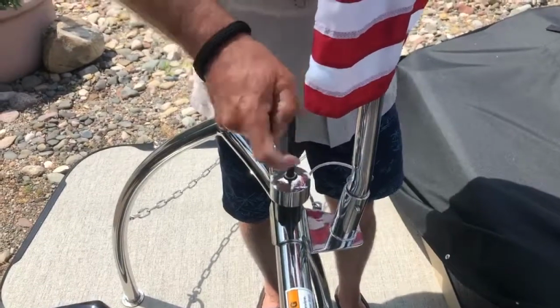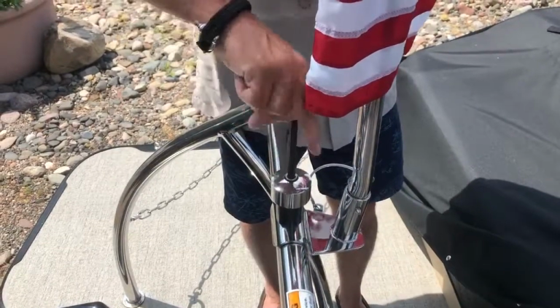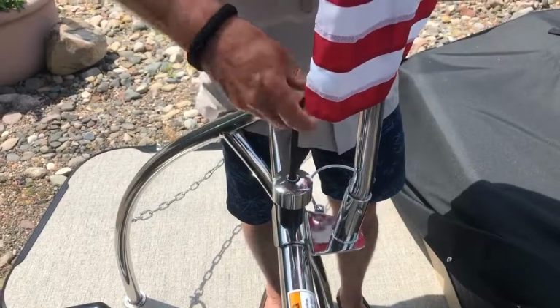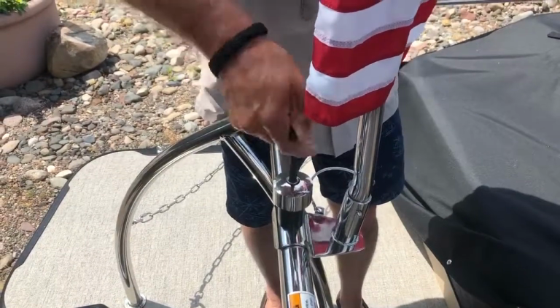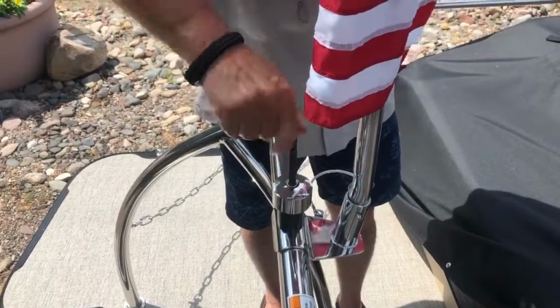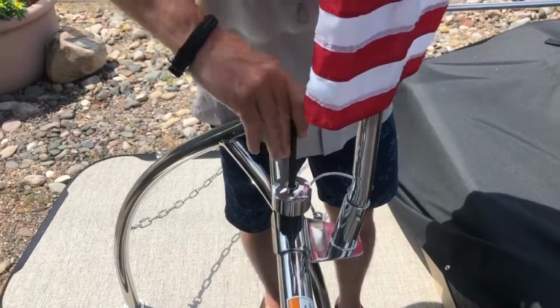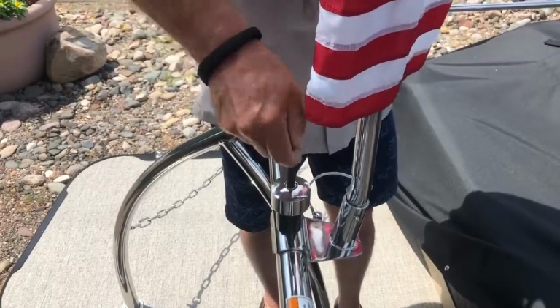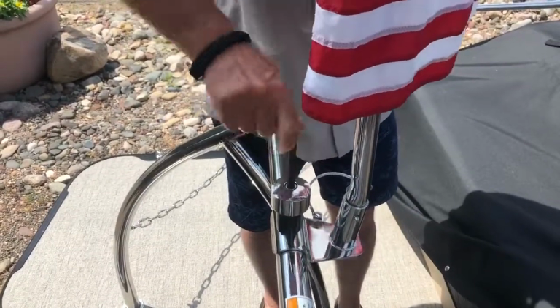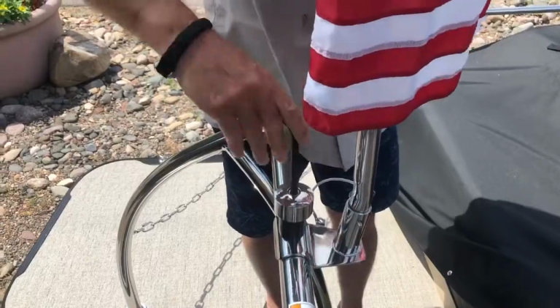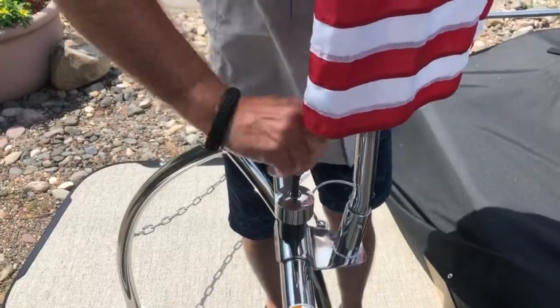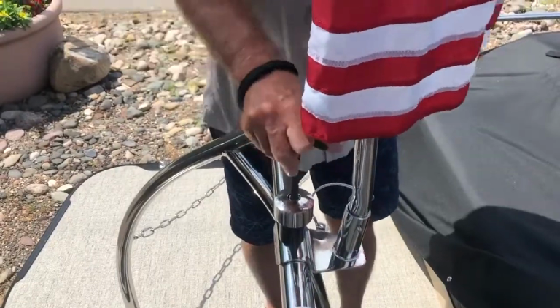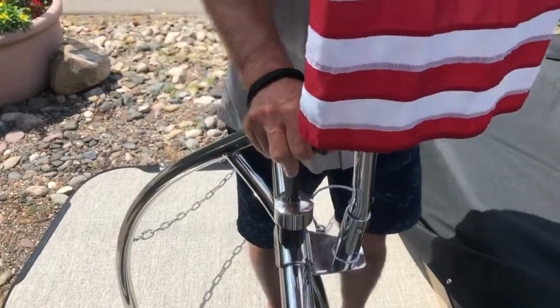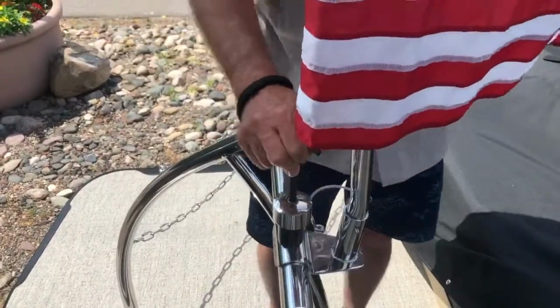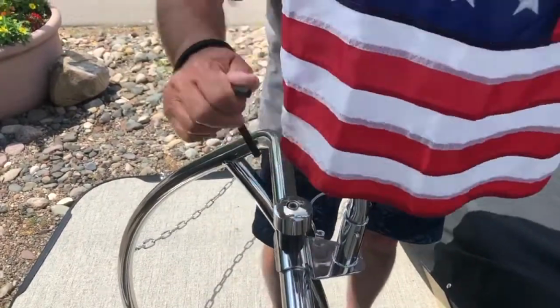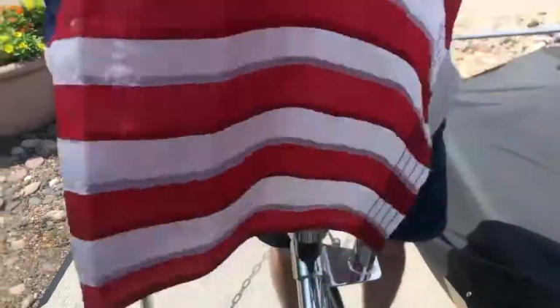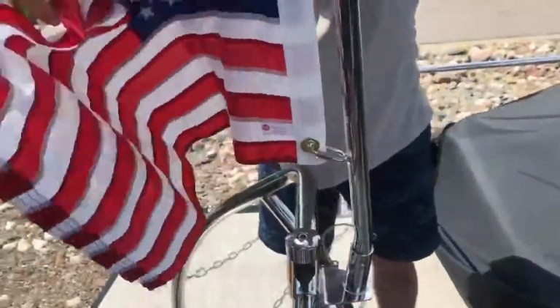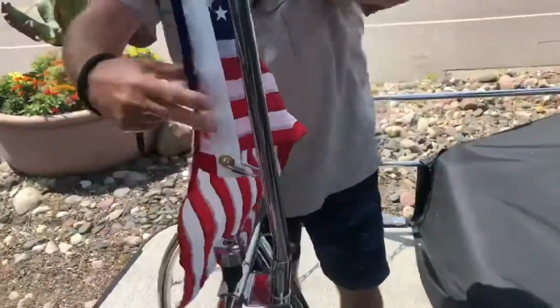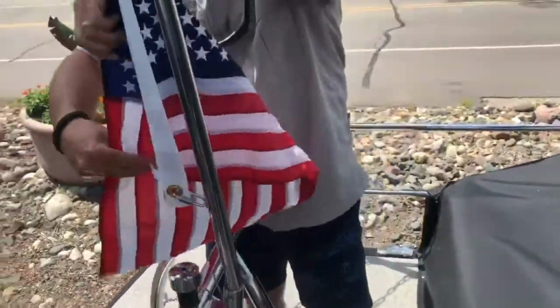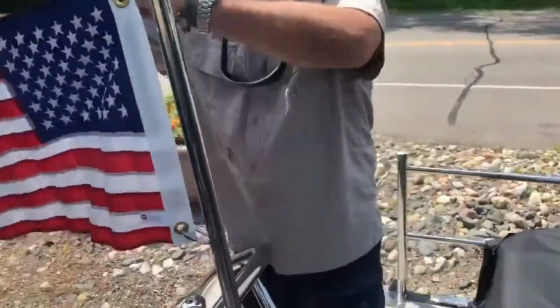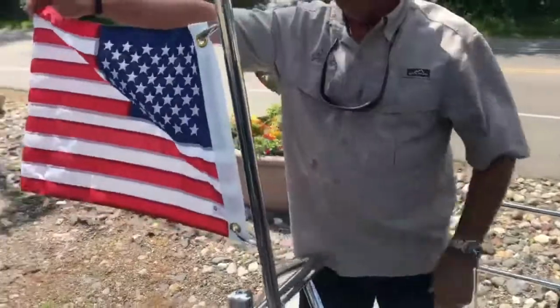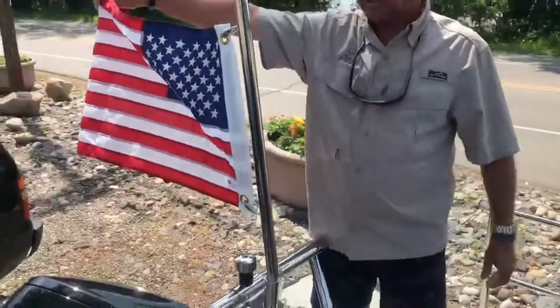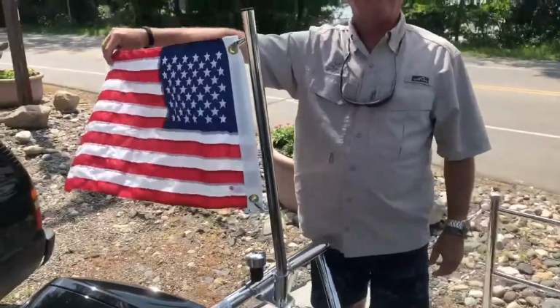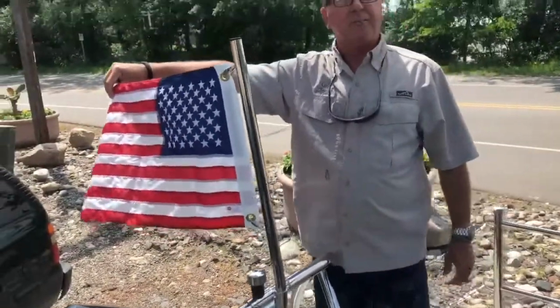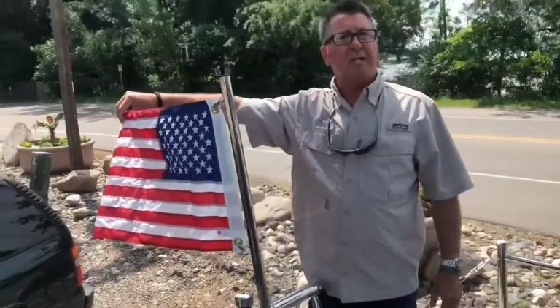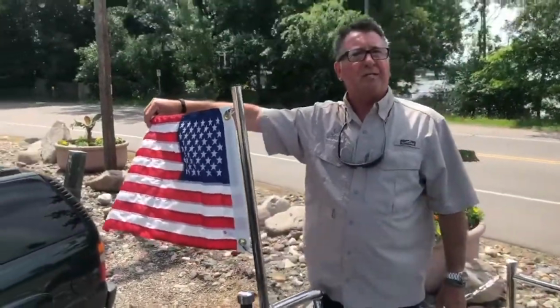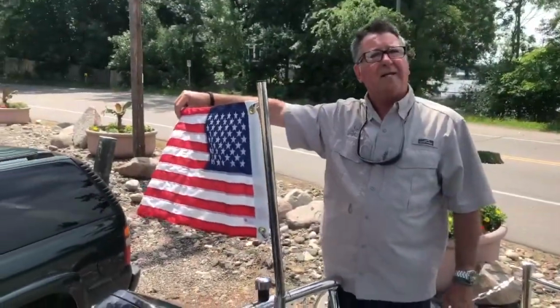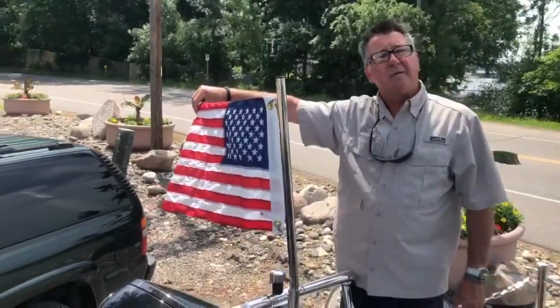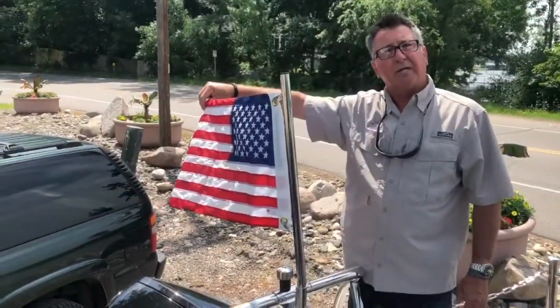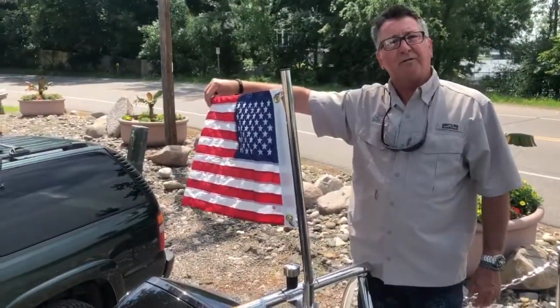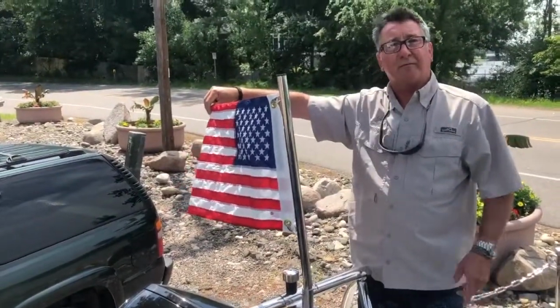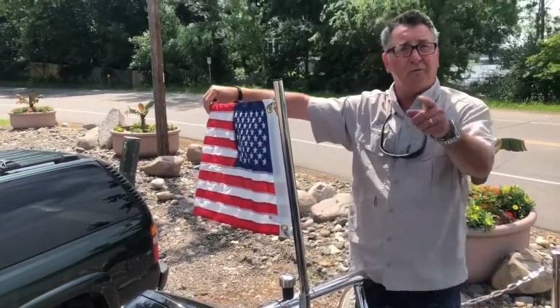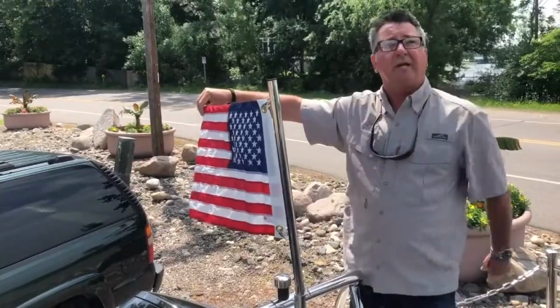Screw it back on, and the strongest tow bar in the industry has a beautiful flag that you can fly this summer. Stop by Wayzata Marine today and see what Barletta pontoons has to offer you on the lake.